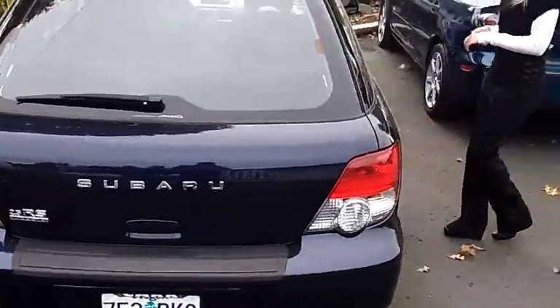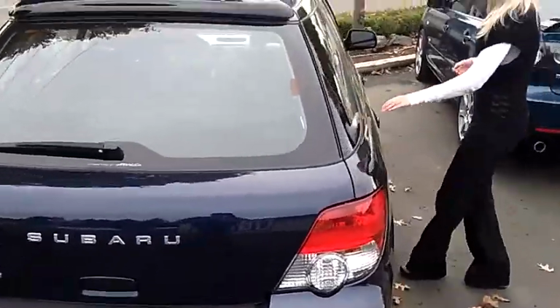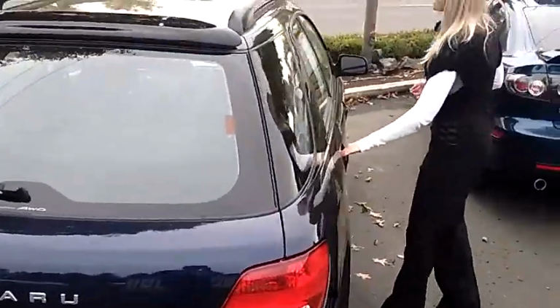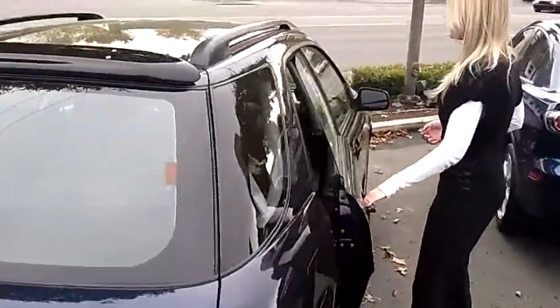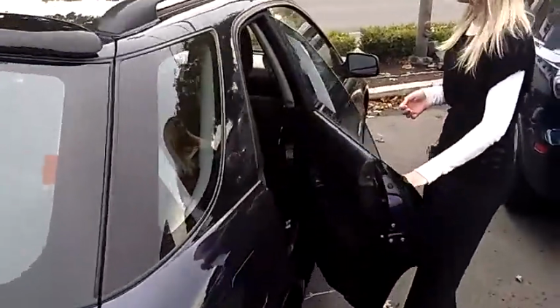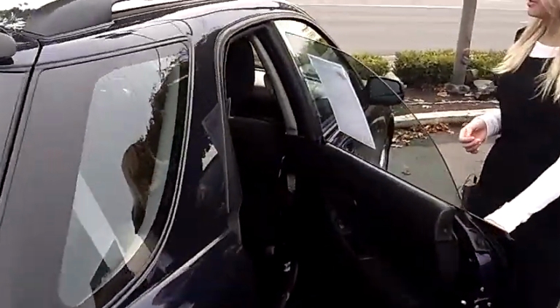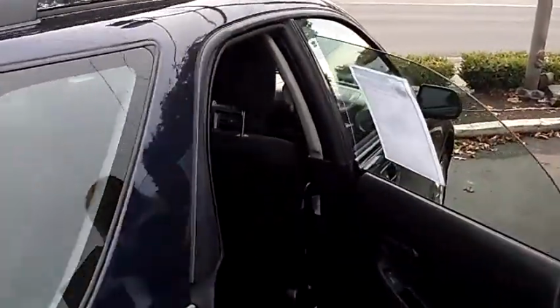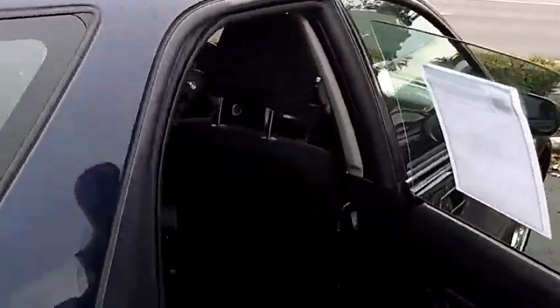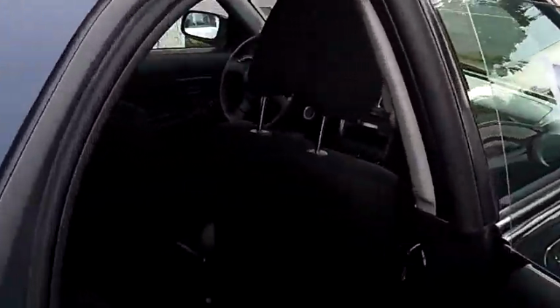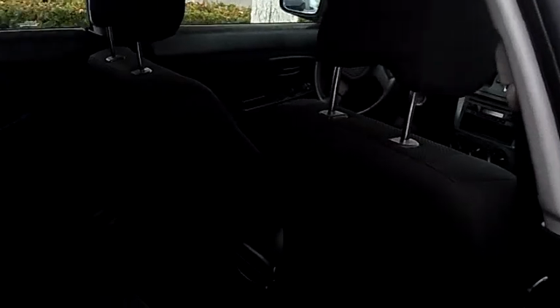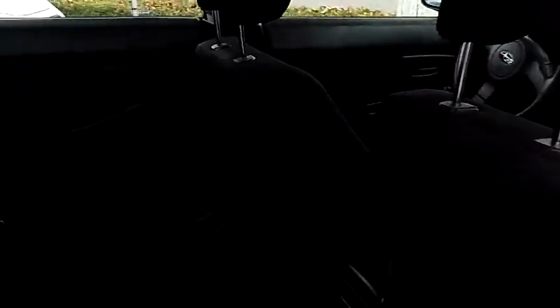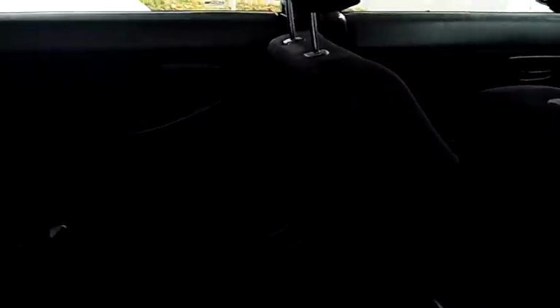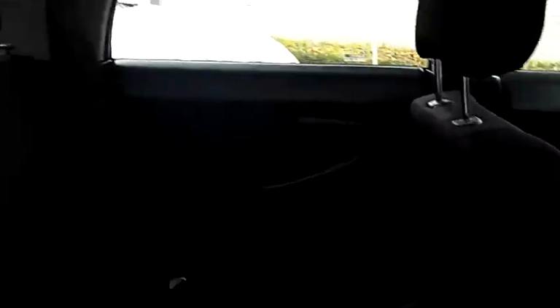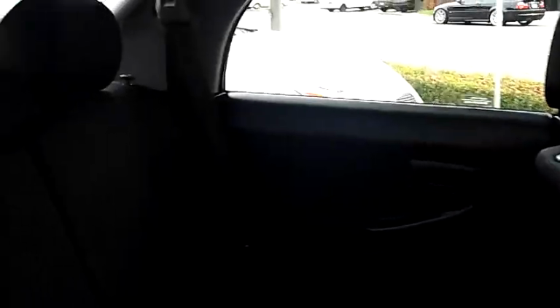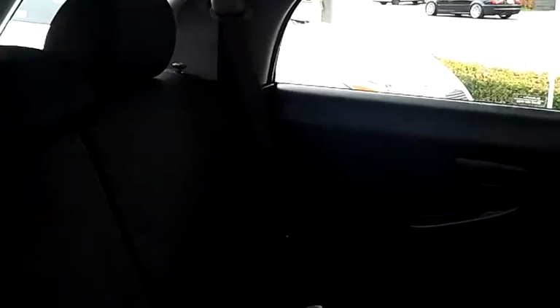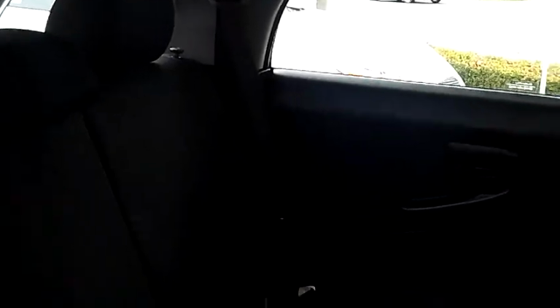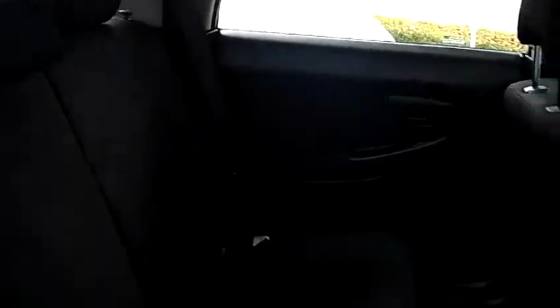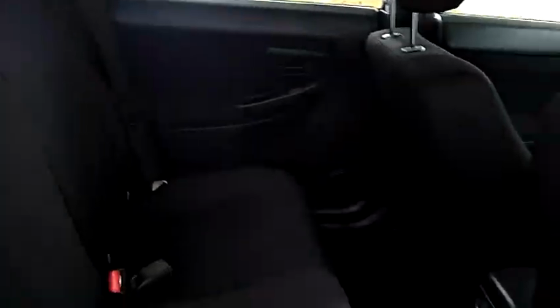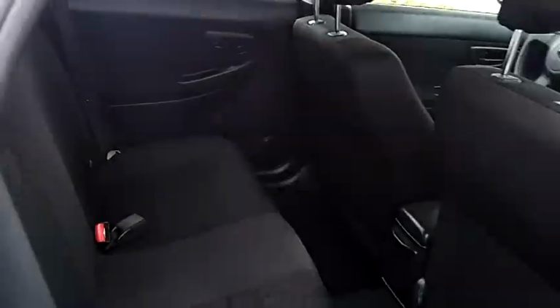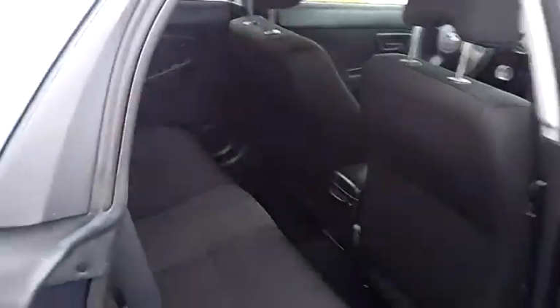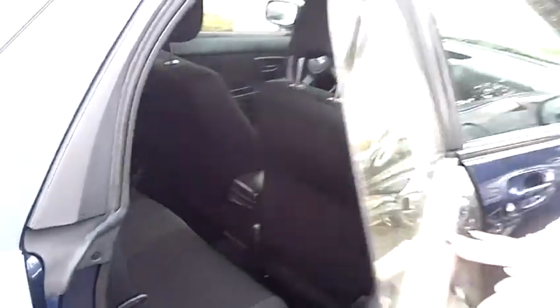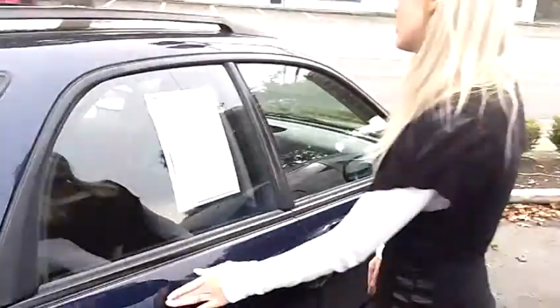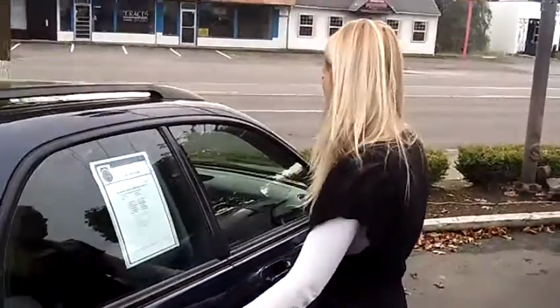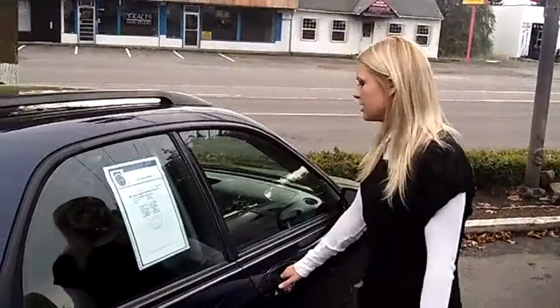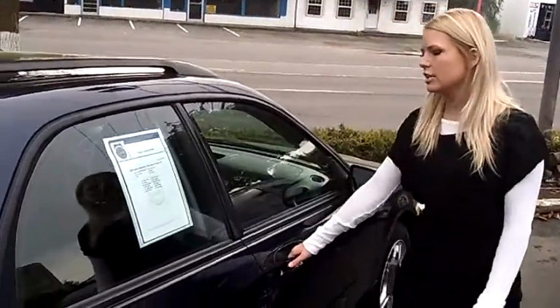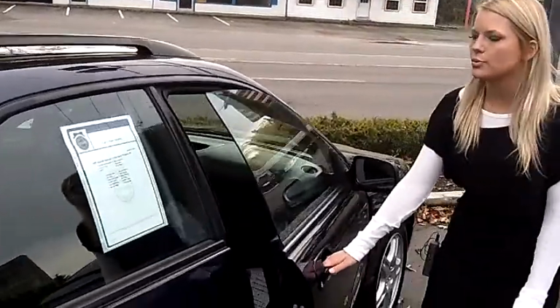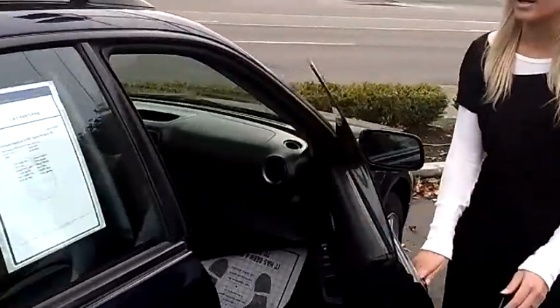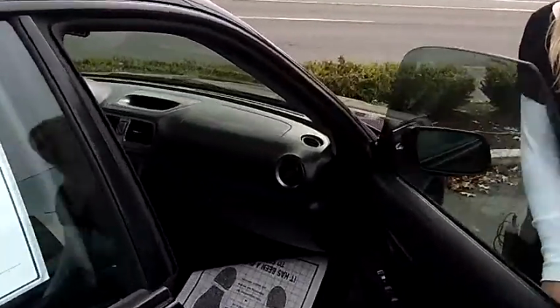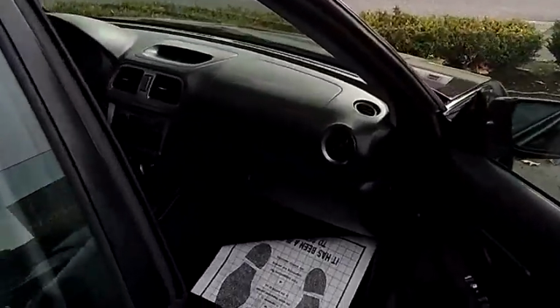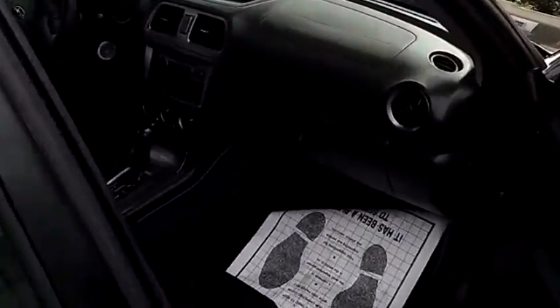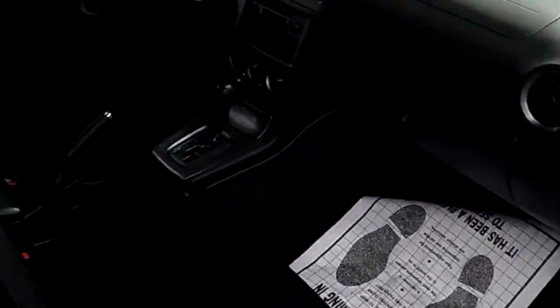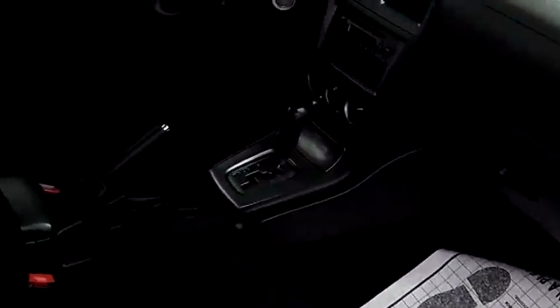I'll take you around to the interior. It has a single-disc CD player, cruise control, air conditioning, dual airbags, and power steering.